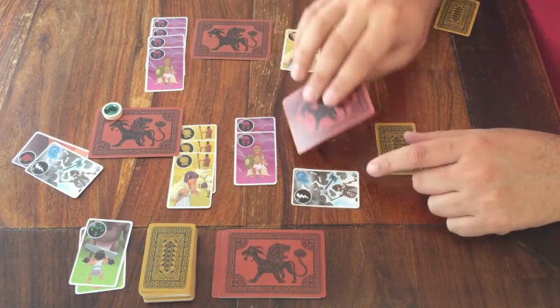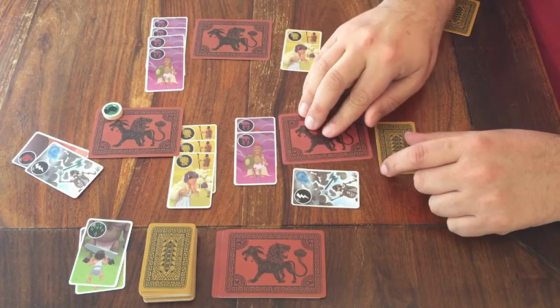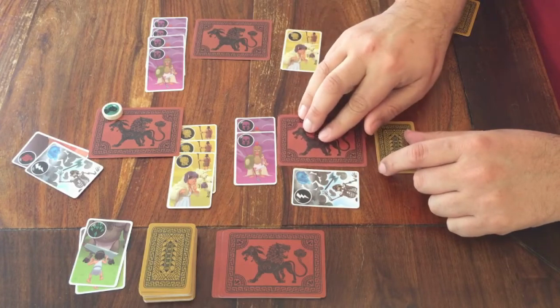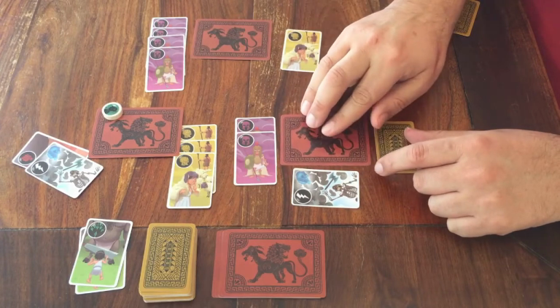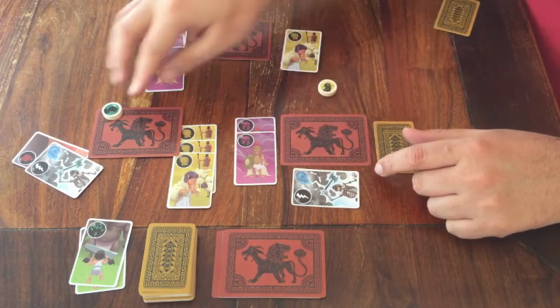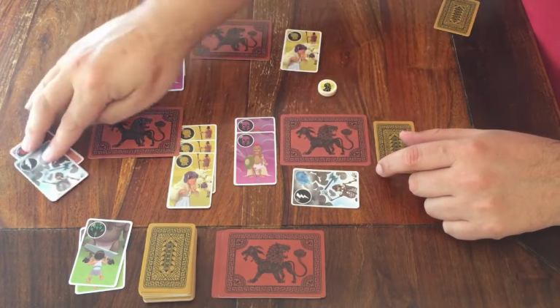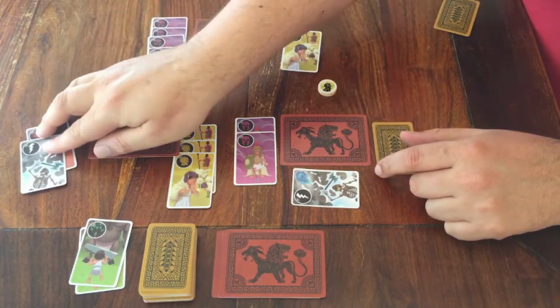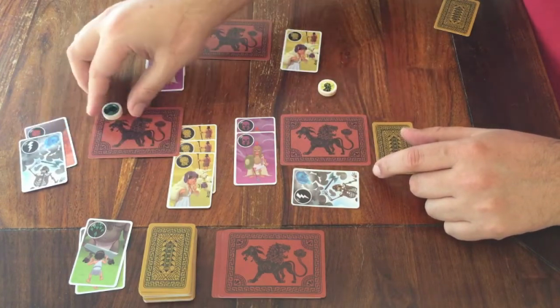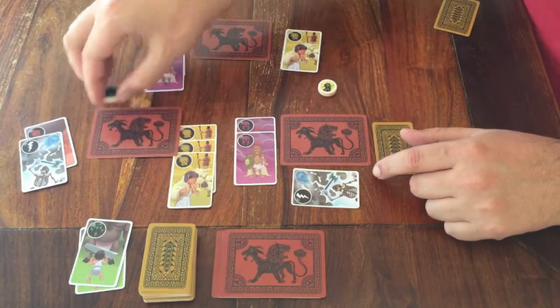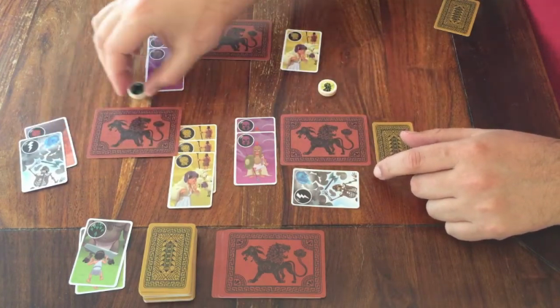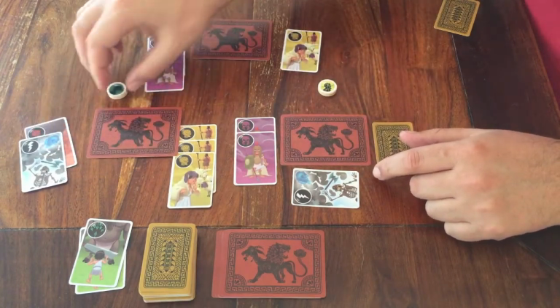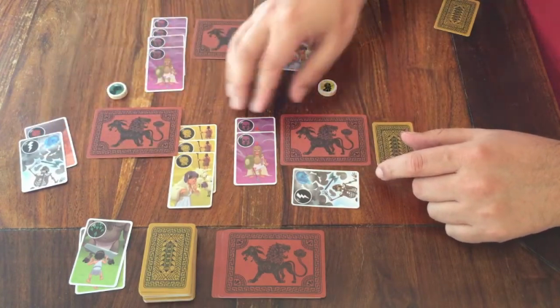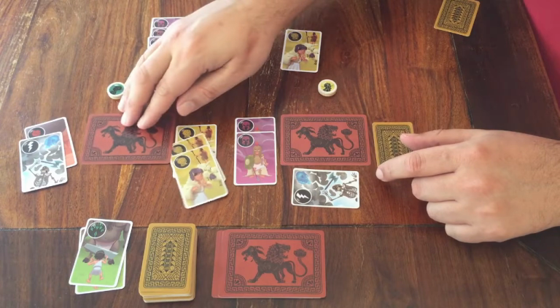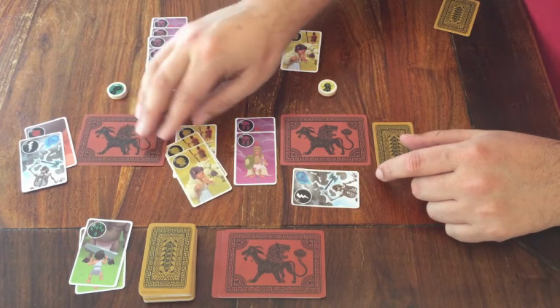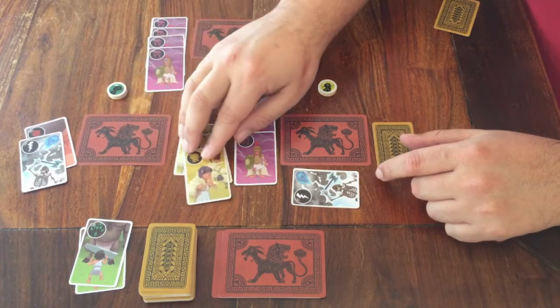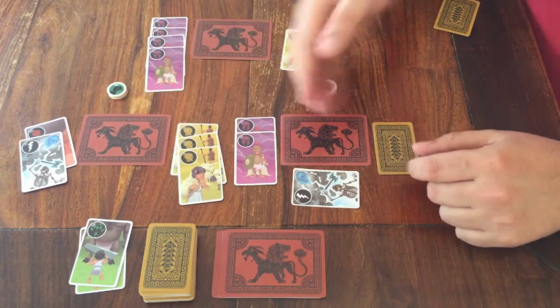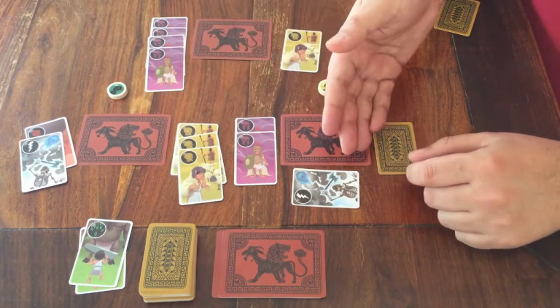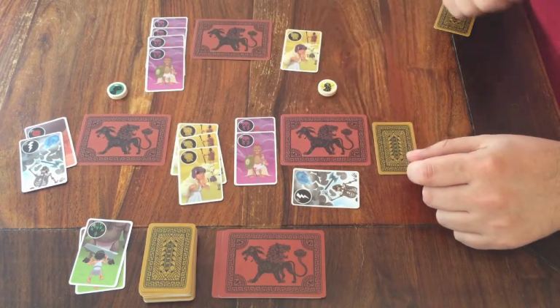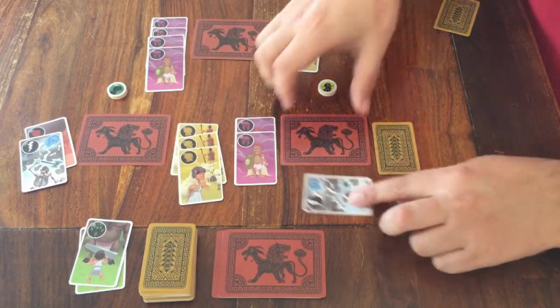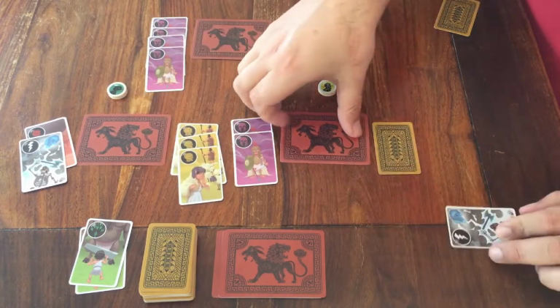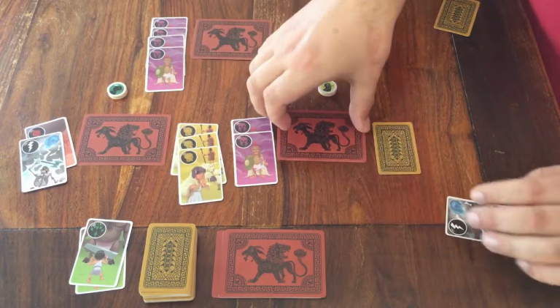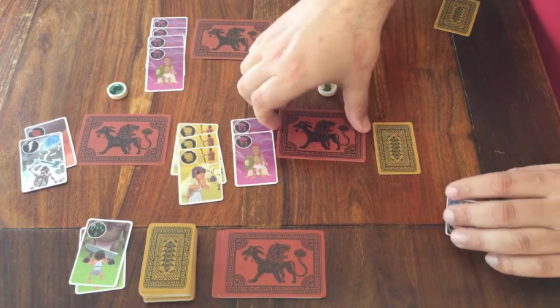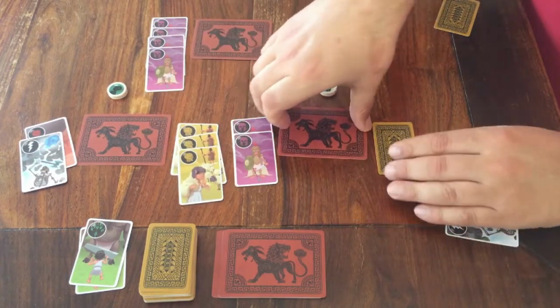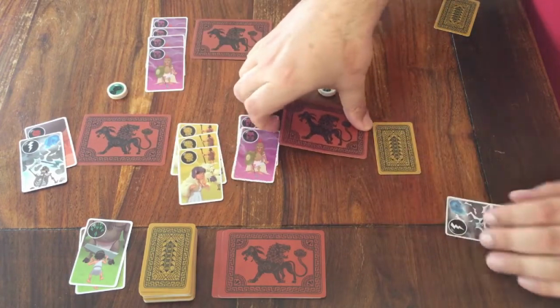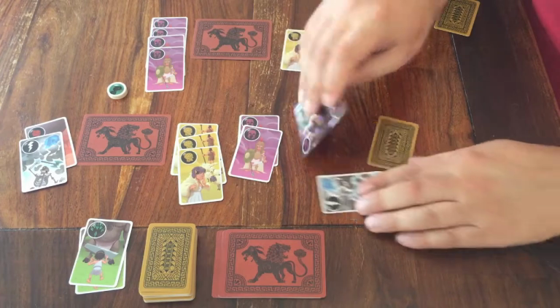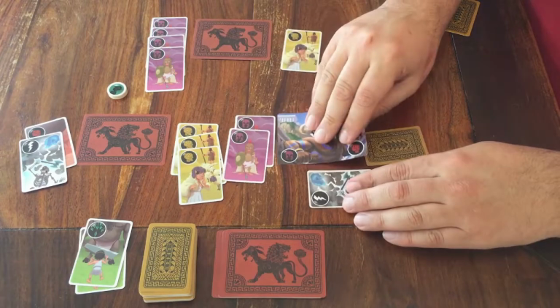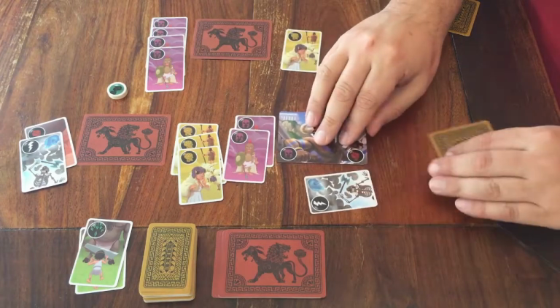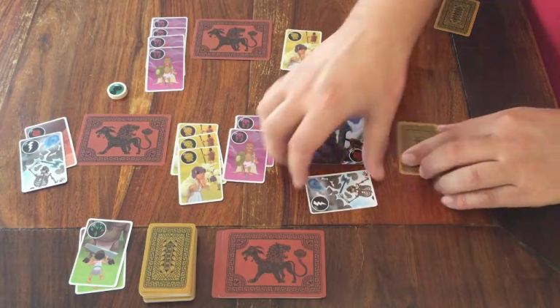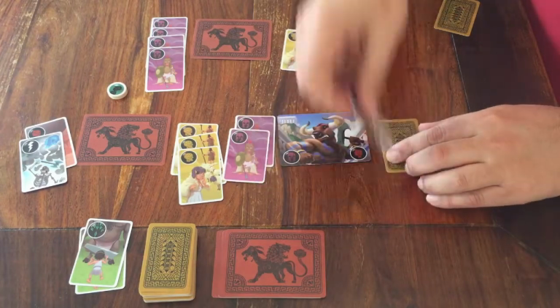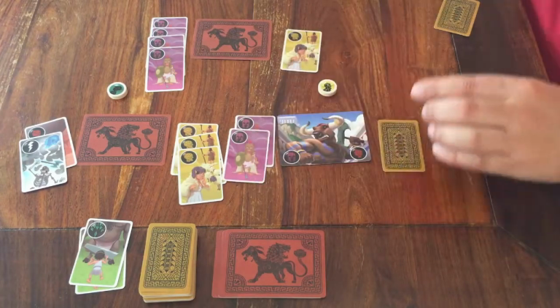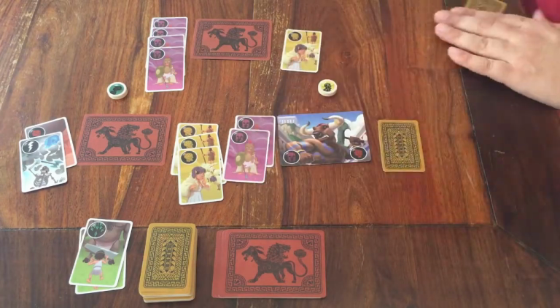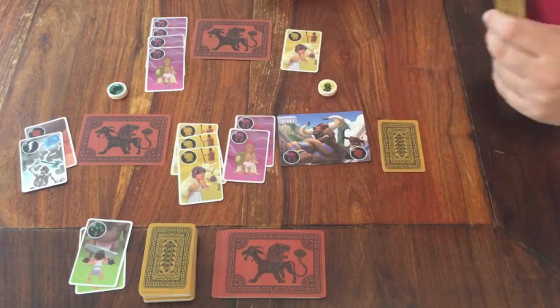The gods from above have intervened and helped you slay this beast — because if there is one thing Greek gods did, it is meddle in human affairs. Anyway, that is another action you can do when it is your turn: Fight!